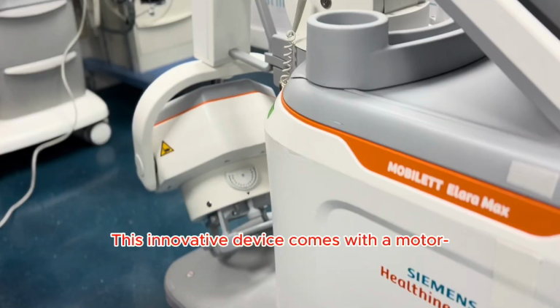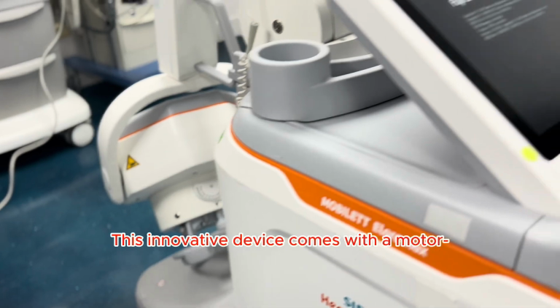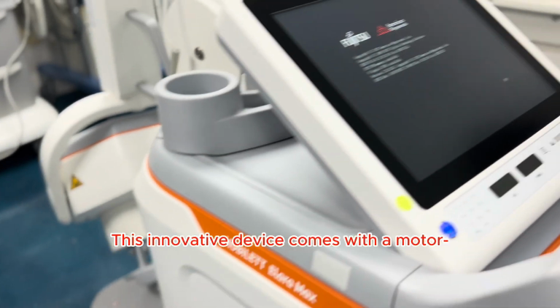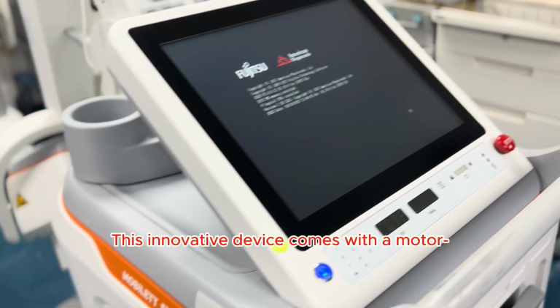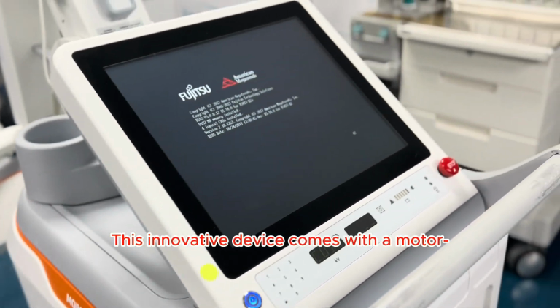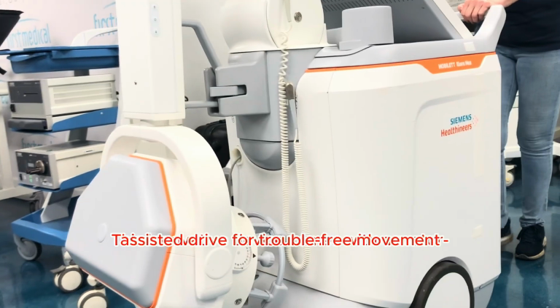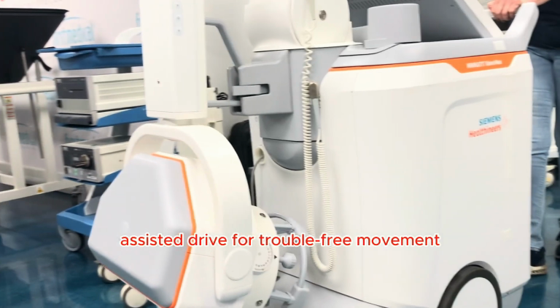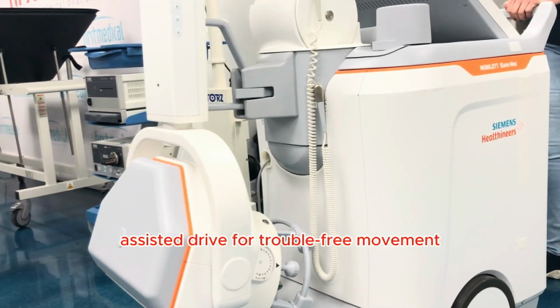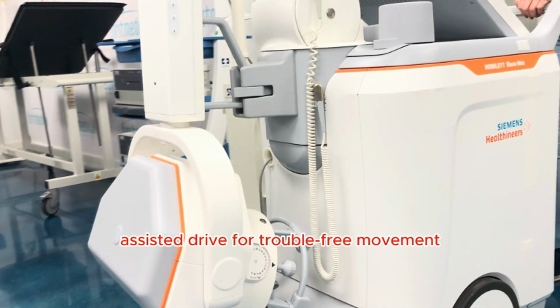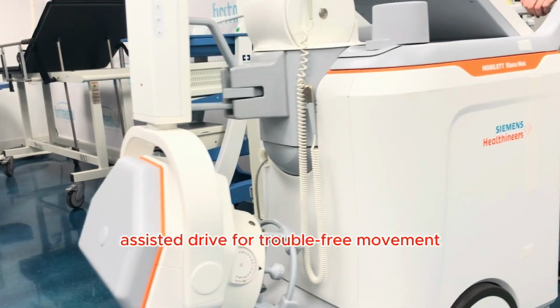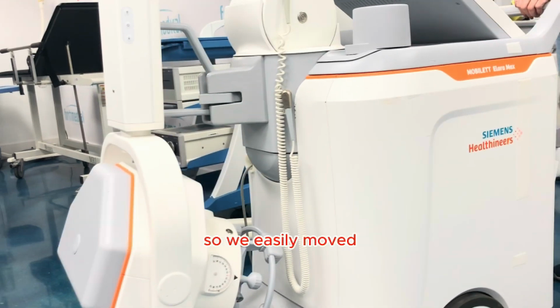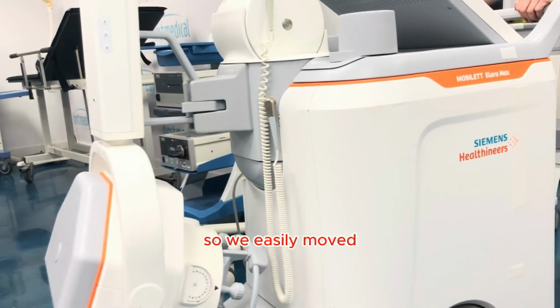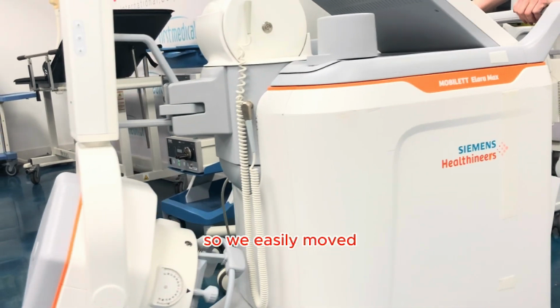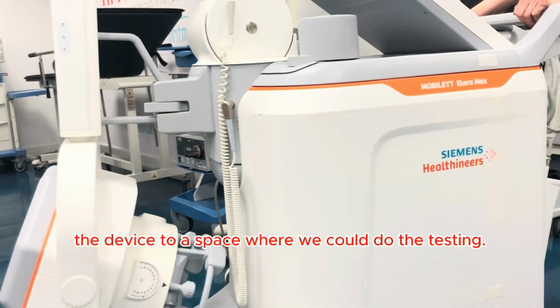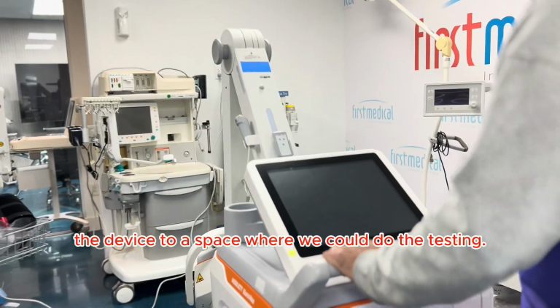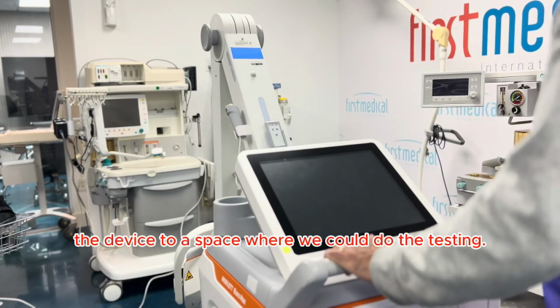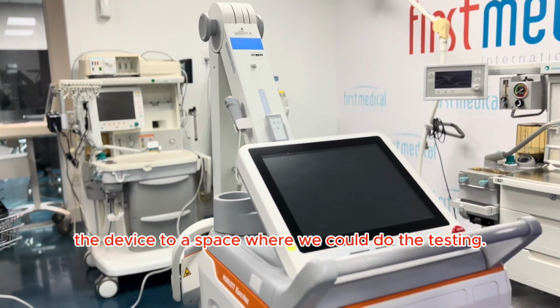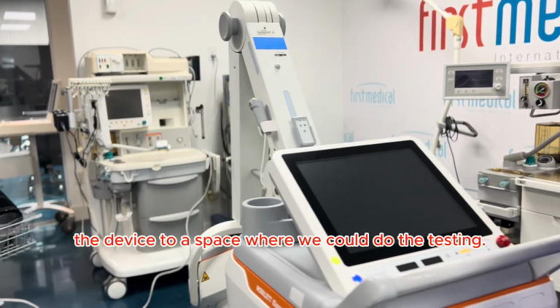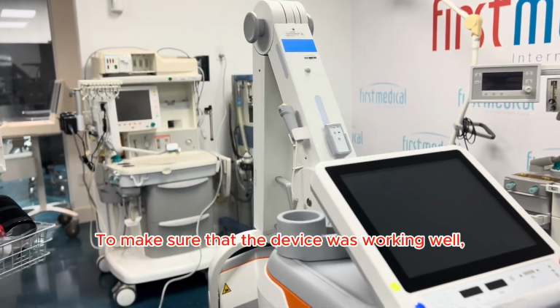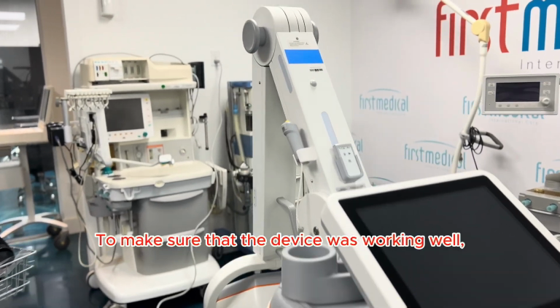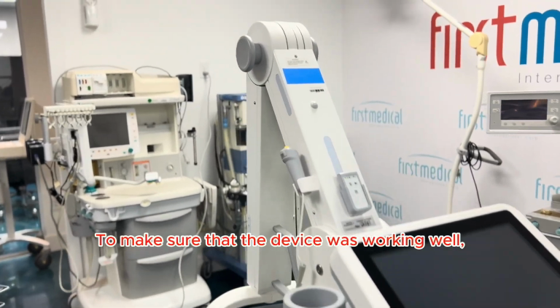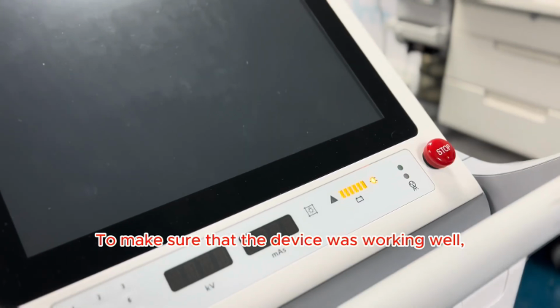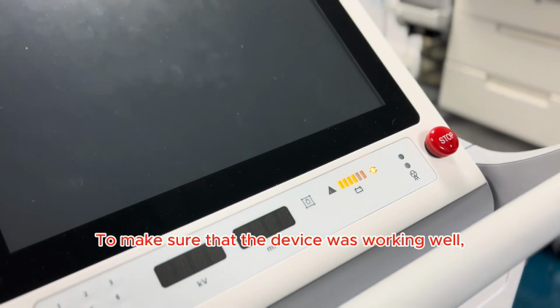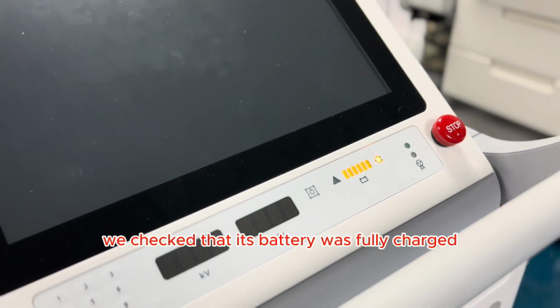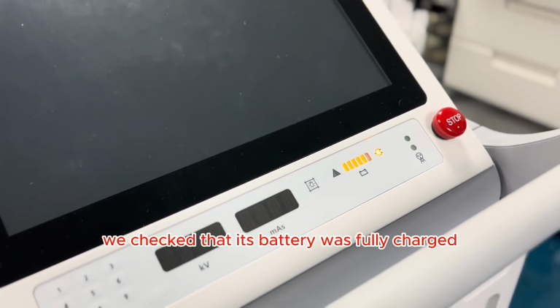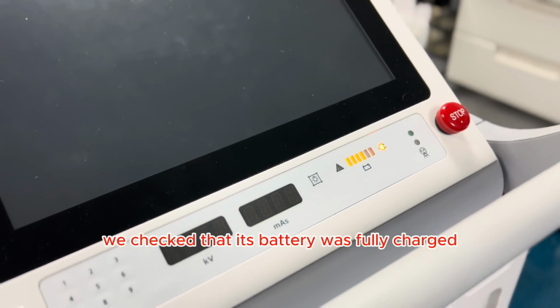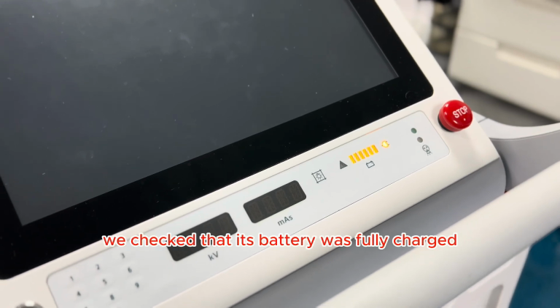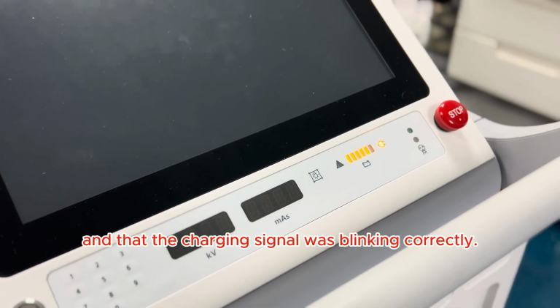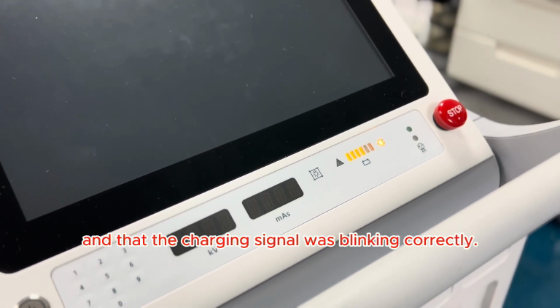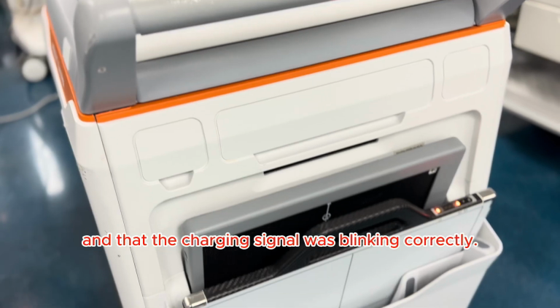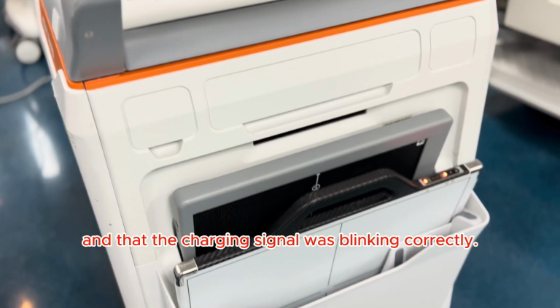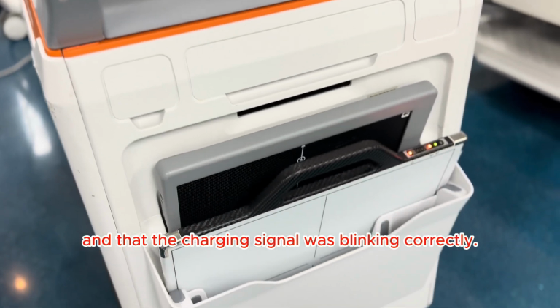This innovative device comes with a motor-assisted drive for trouble-free movement, so we easily moved the device to a space where we could do the testing. To make sure that the device was working well, we checked that its battery was fully charged and that the charging signal was blinking correctly.